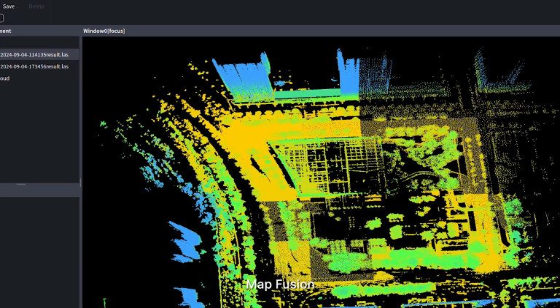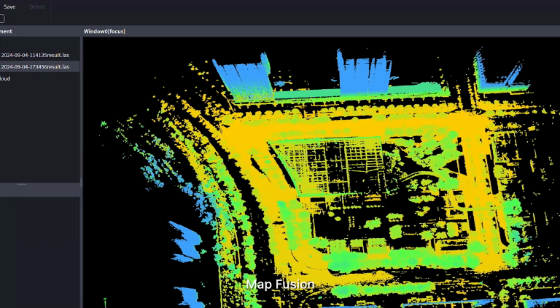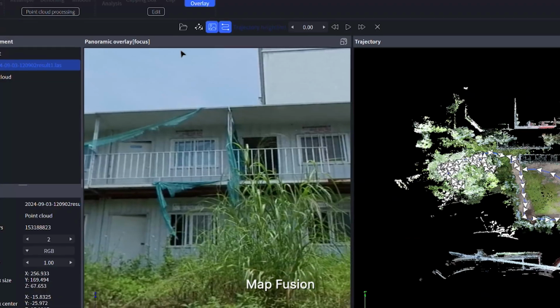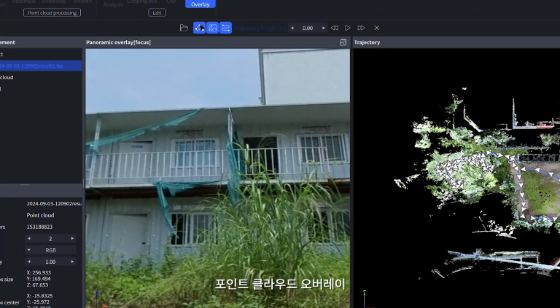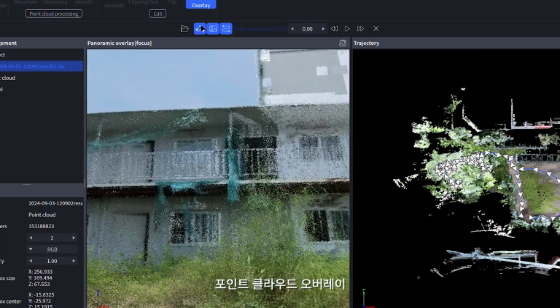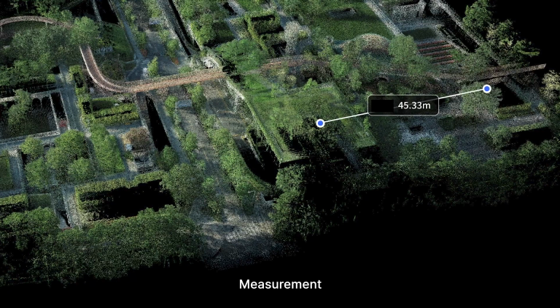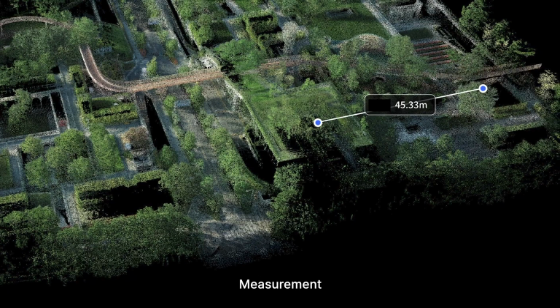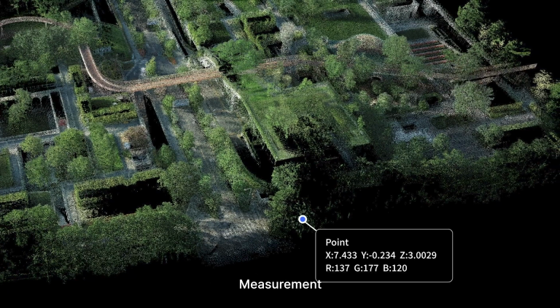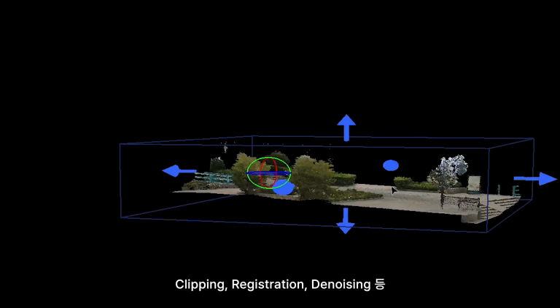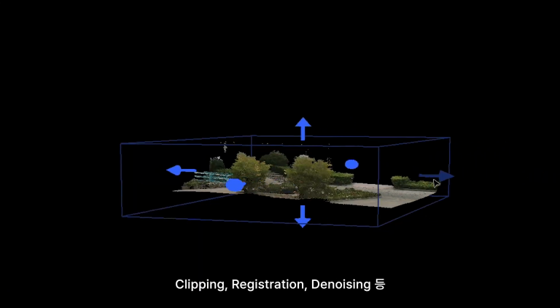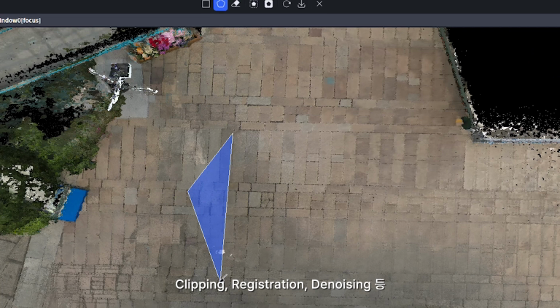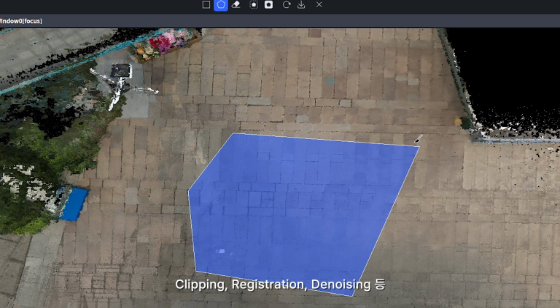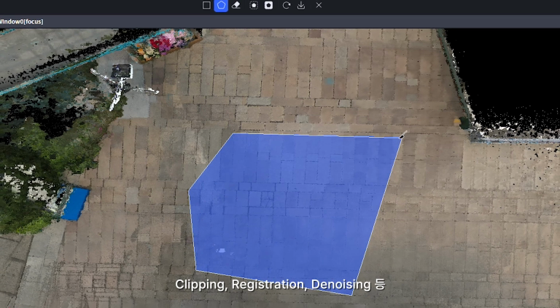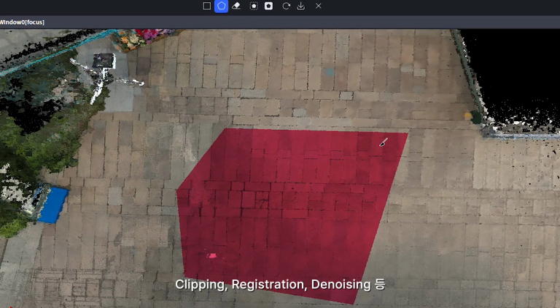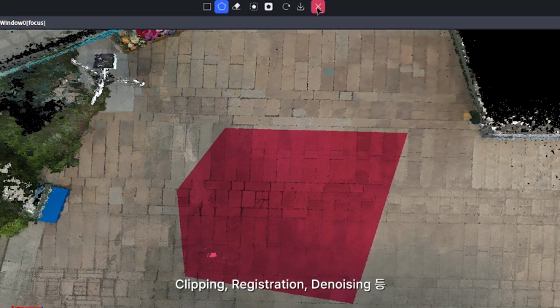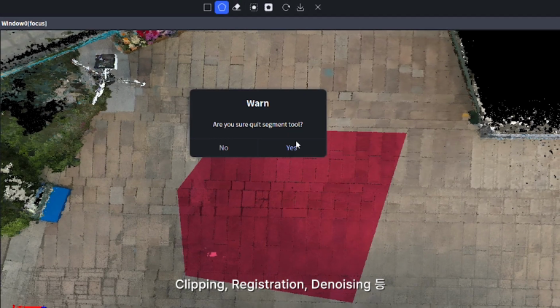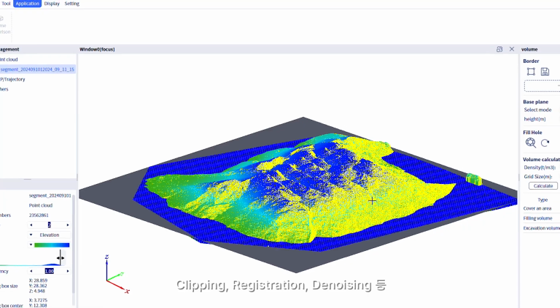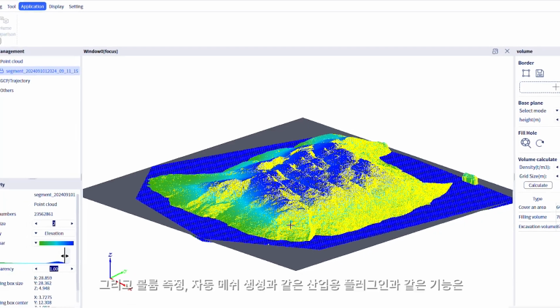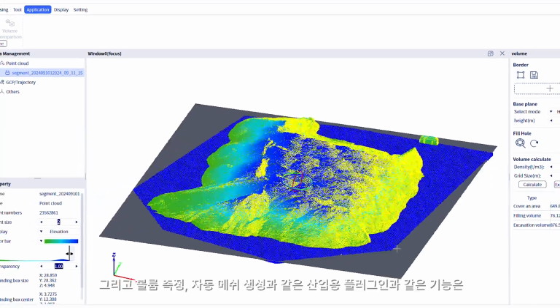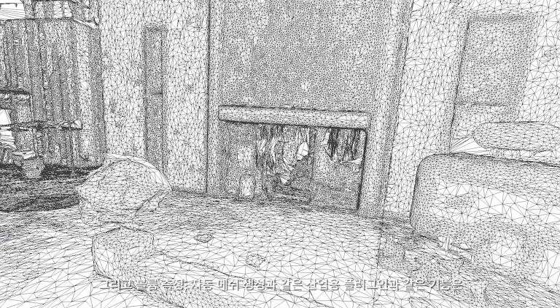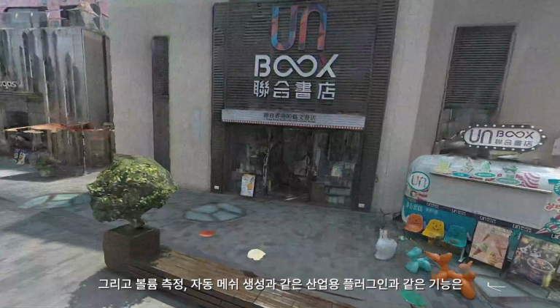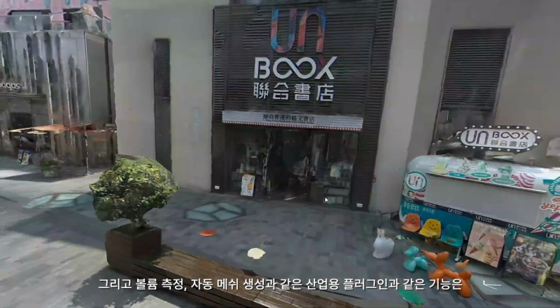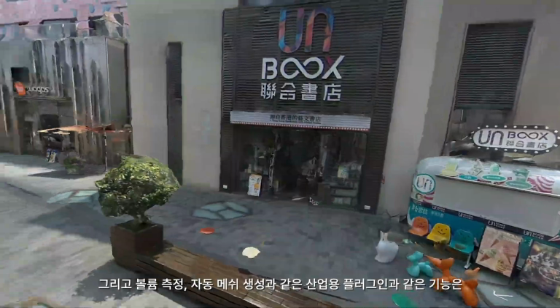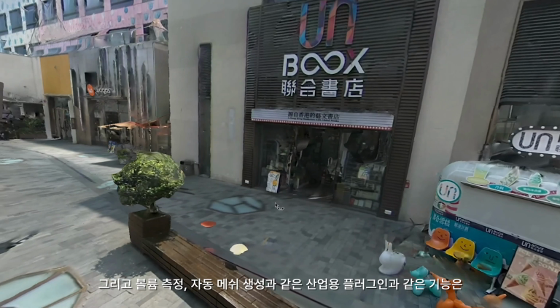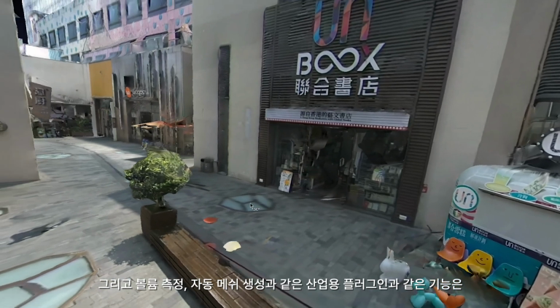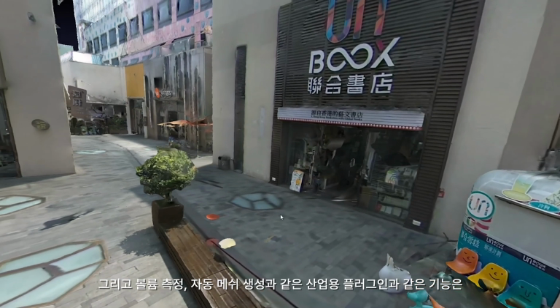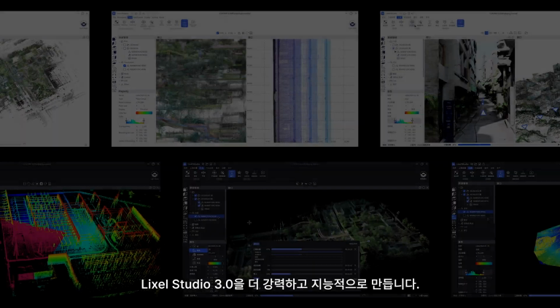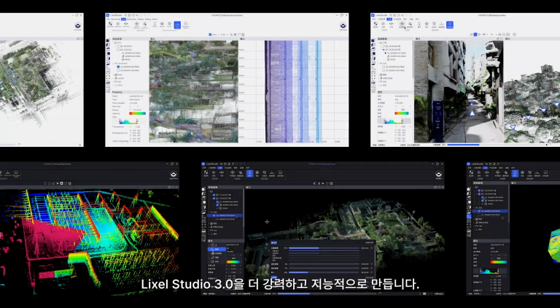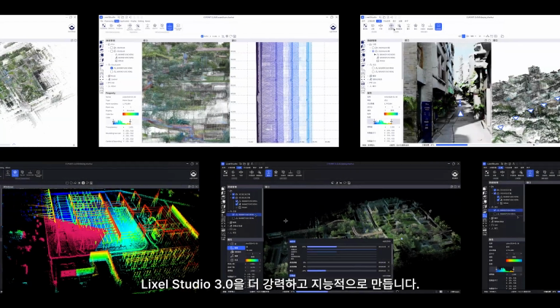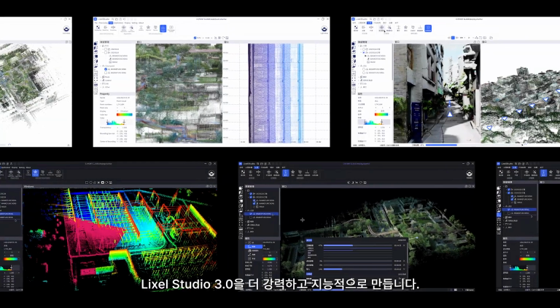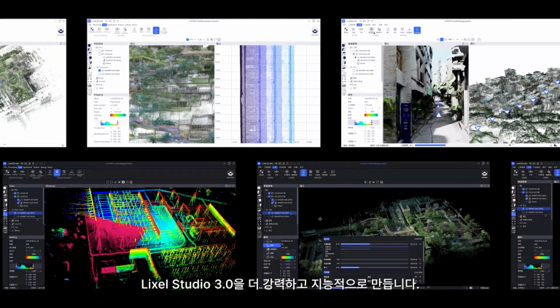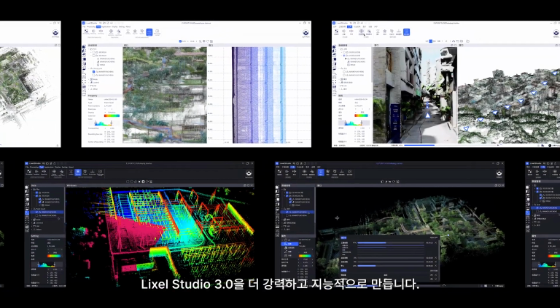Map Fusion, point cloud overlay, measurement, clipping, registration, denoising and other functions. Industry plug-ins like volume measurement and auto-mesh generation, making it more powerful and intelligent.